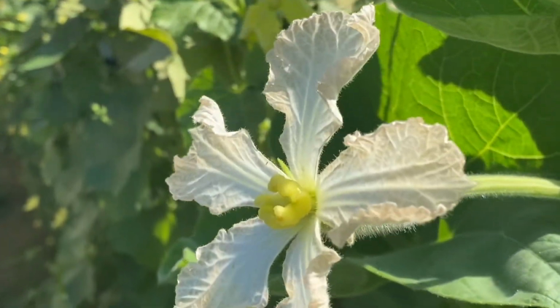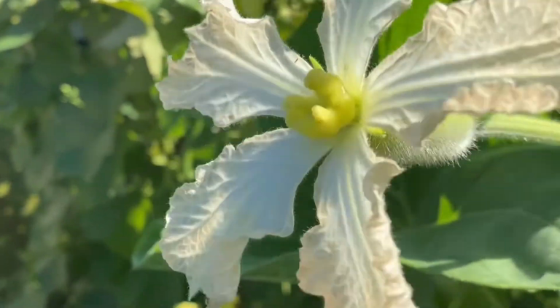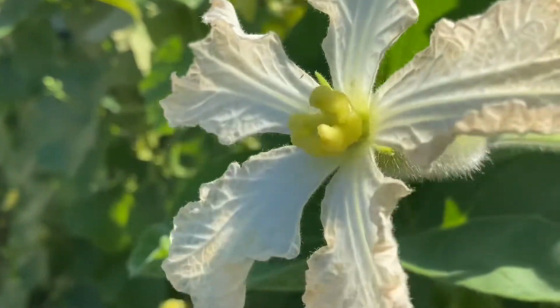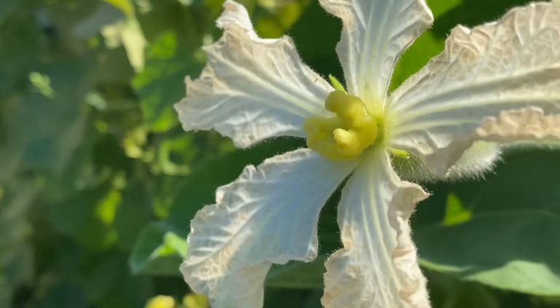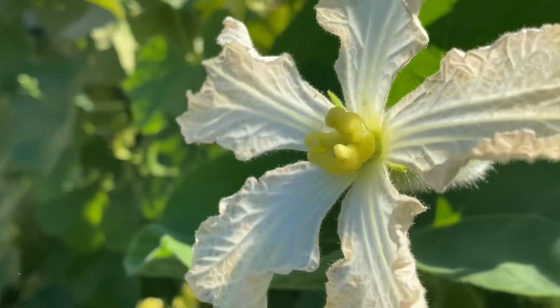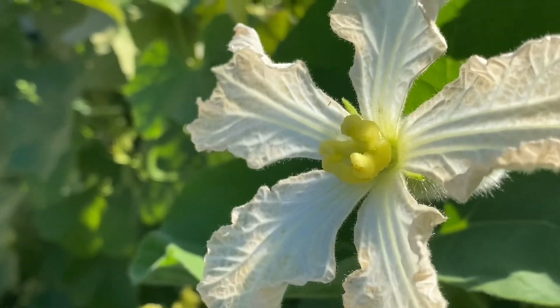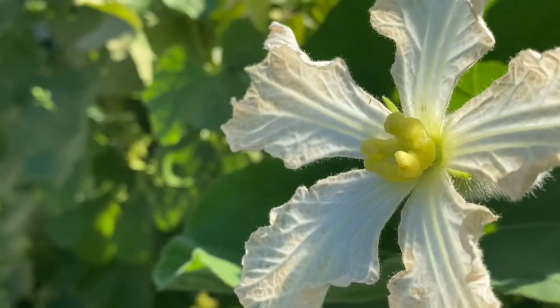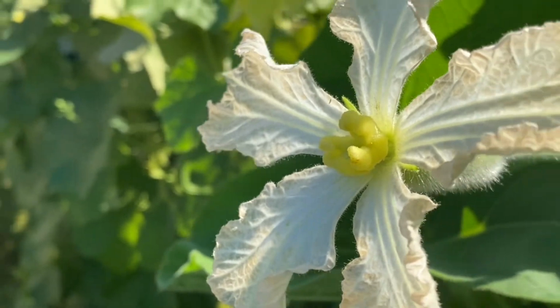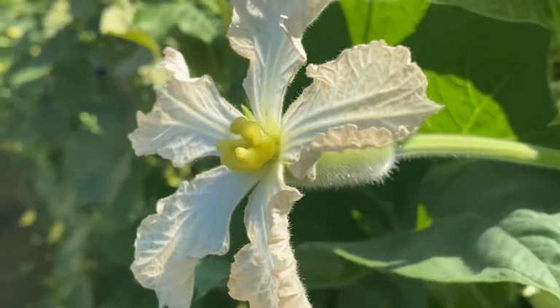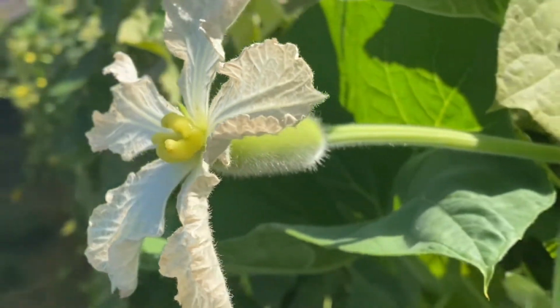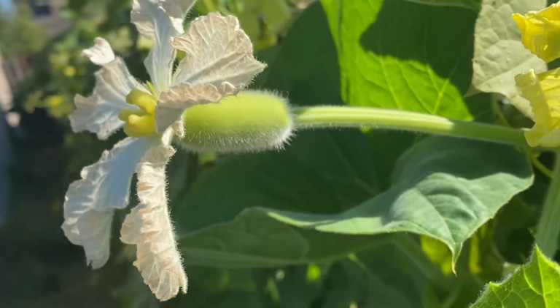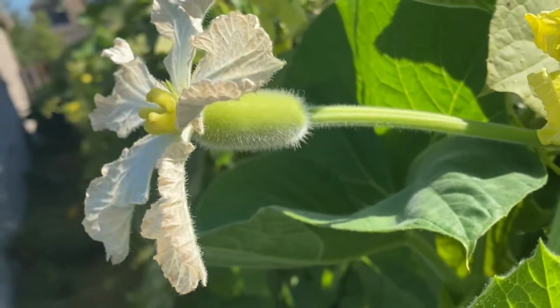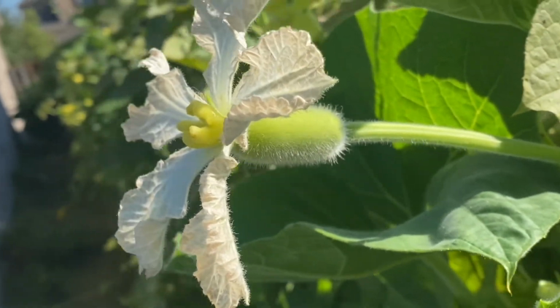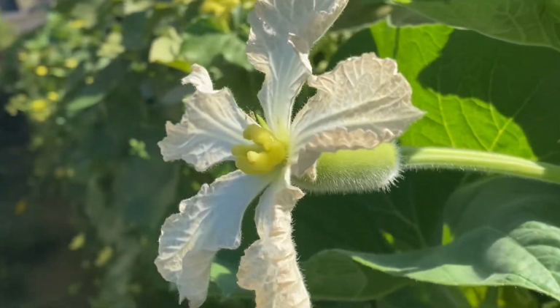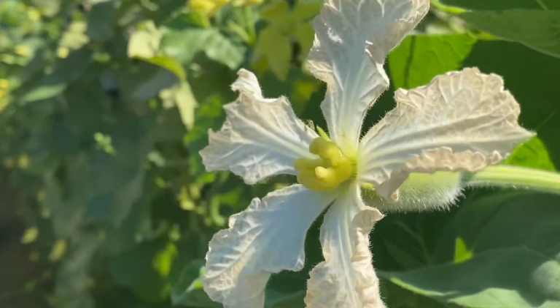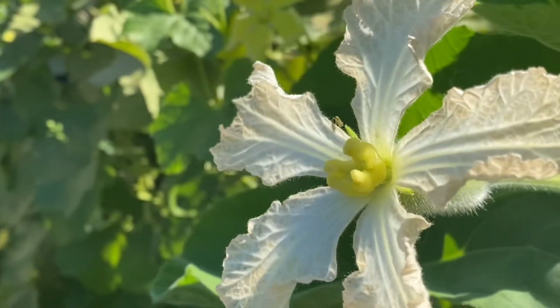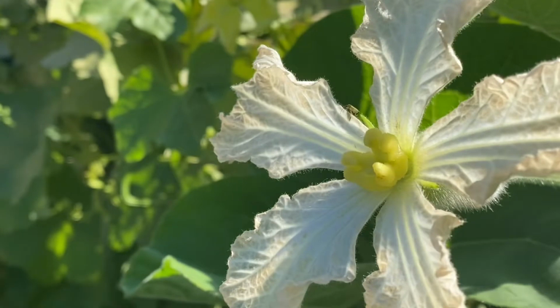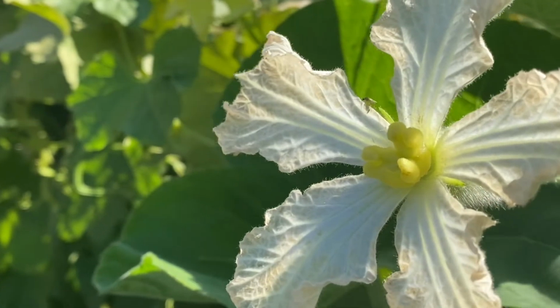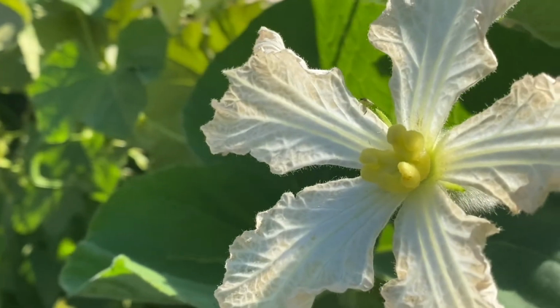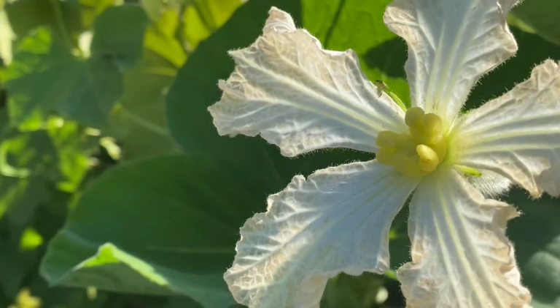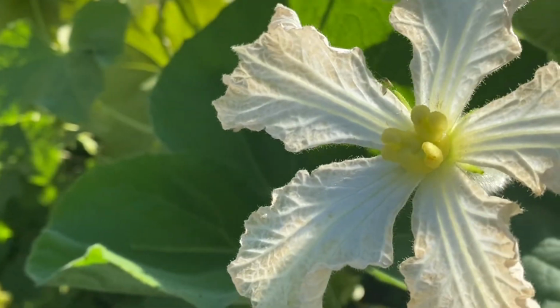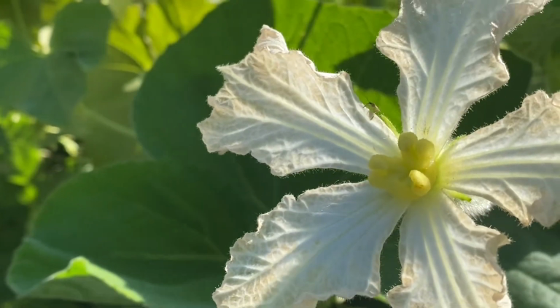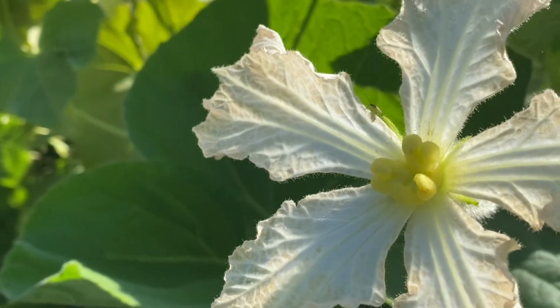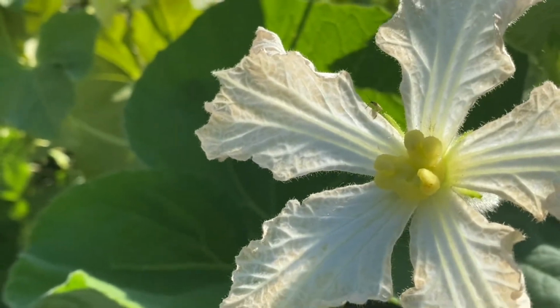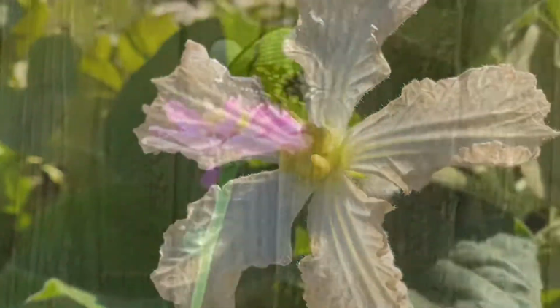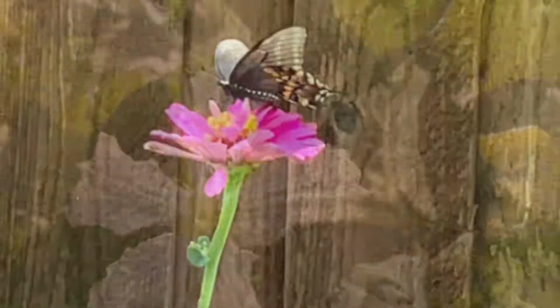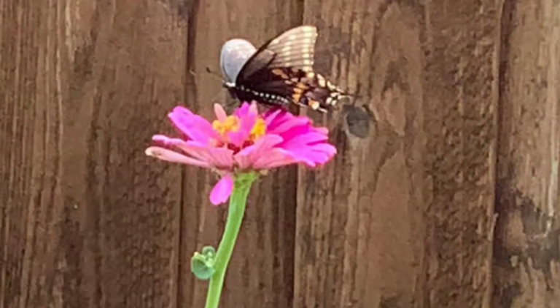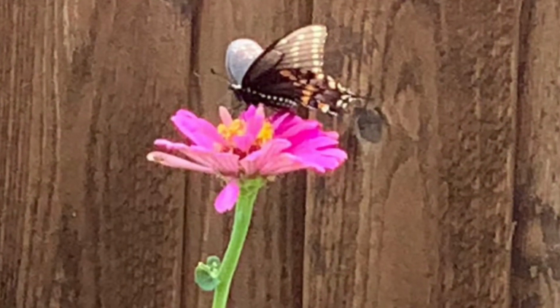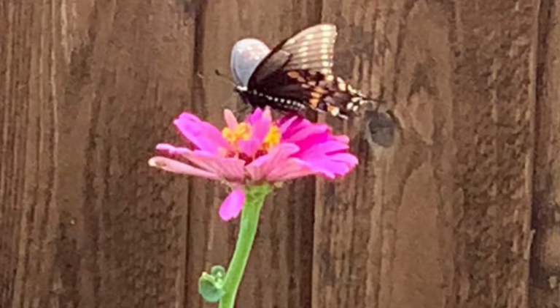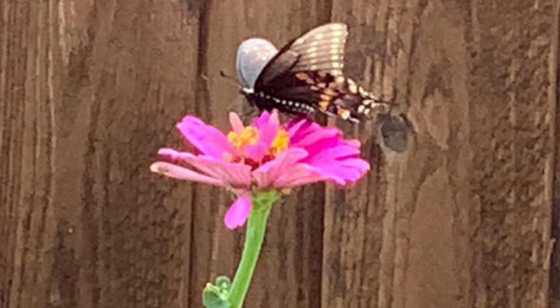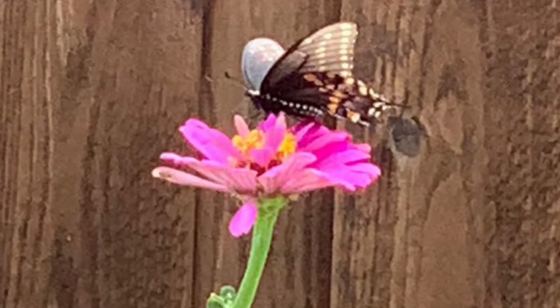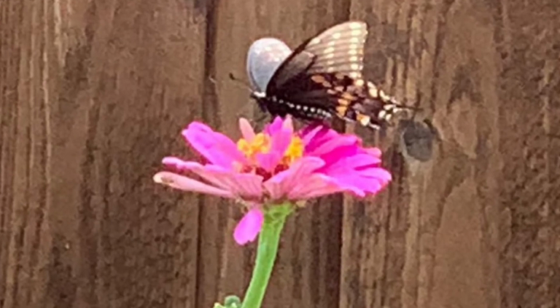In order to fertilize, the female stigma should receive pollen from the male. This is called pollination, and it happens through air, water, bees, or flies, etc.